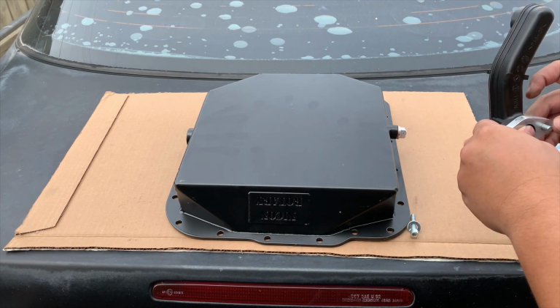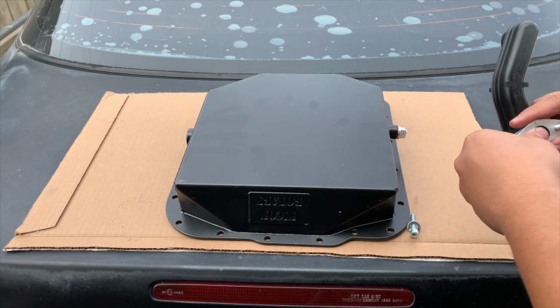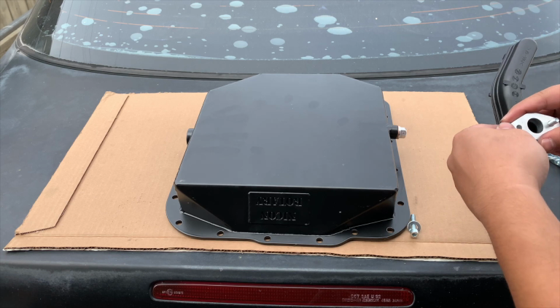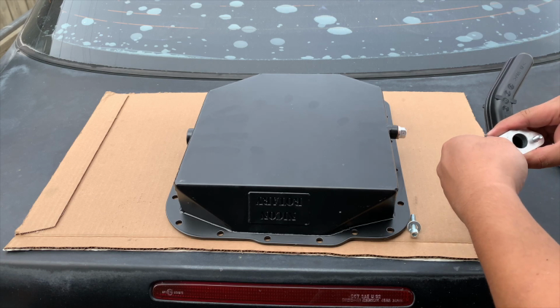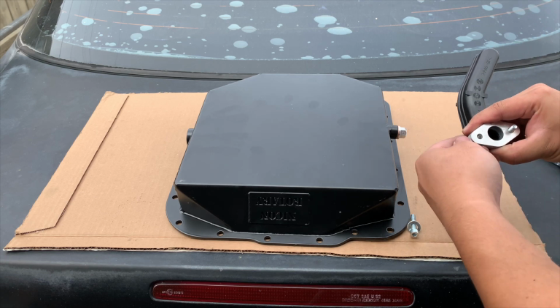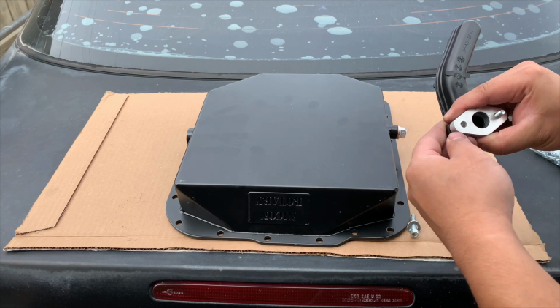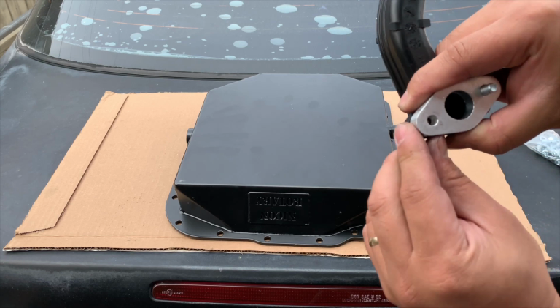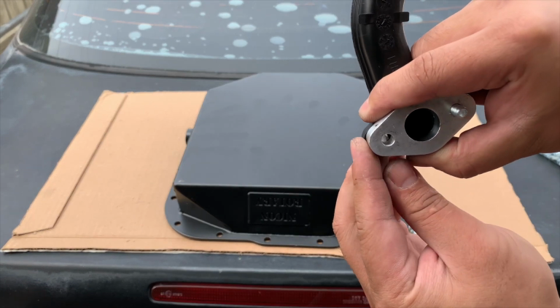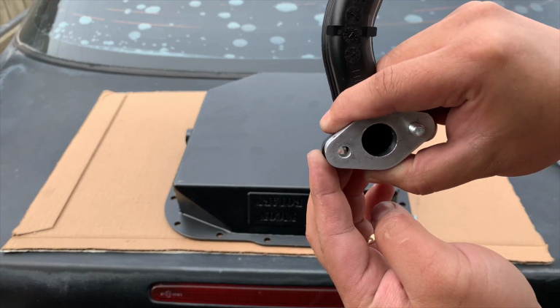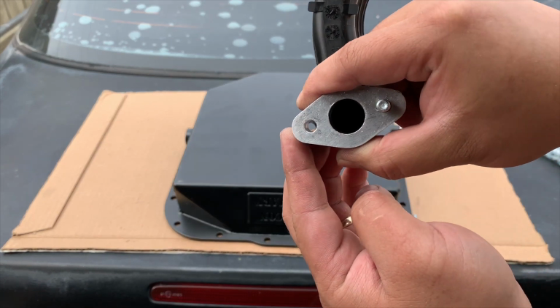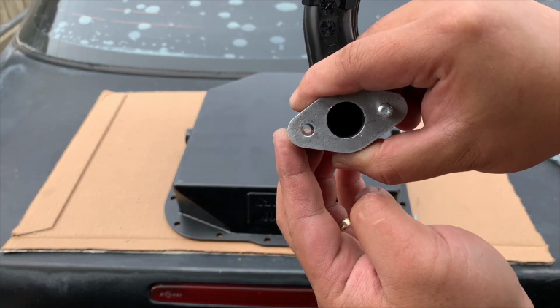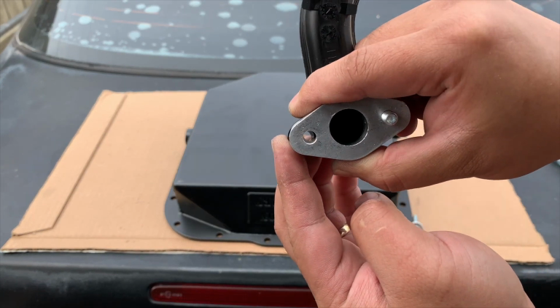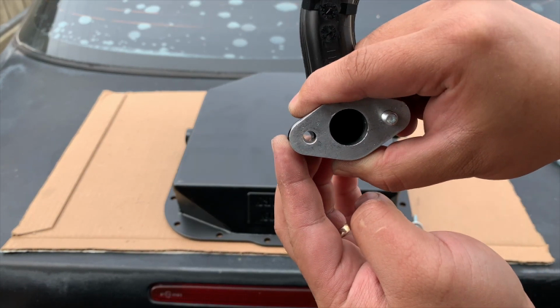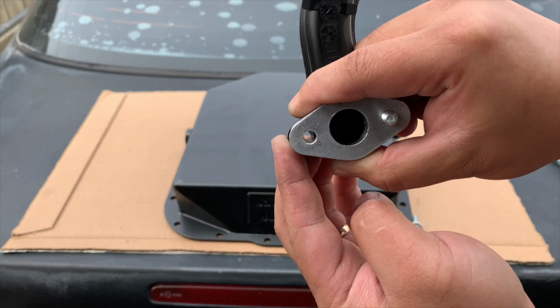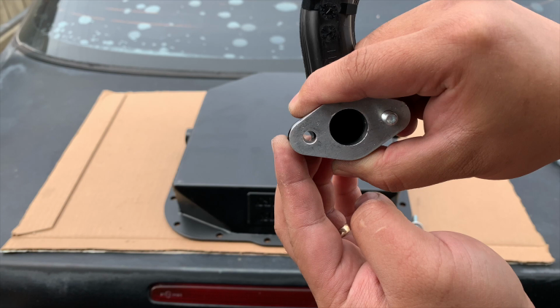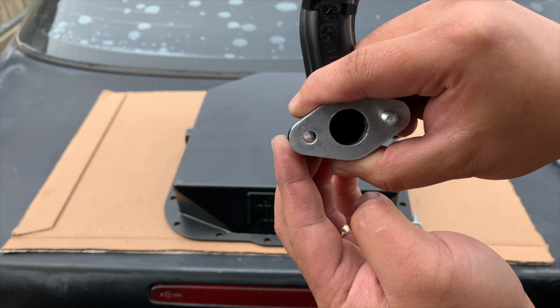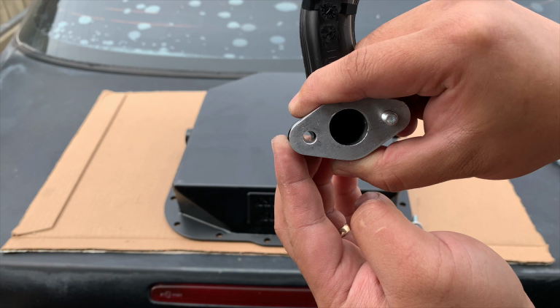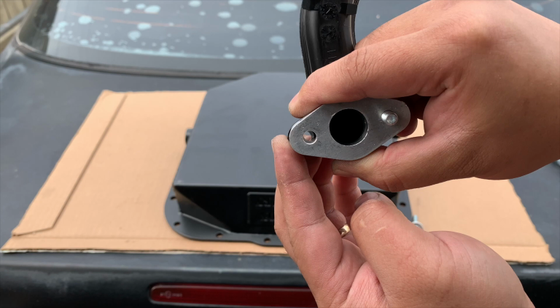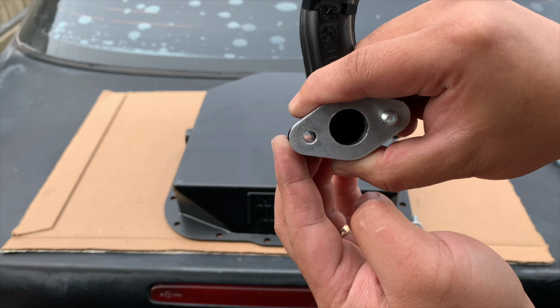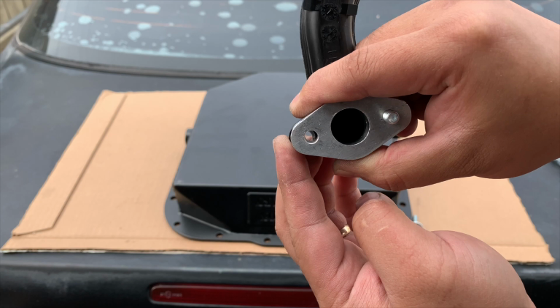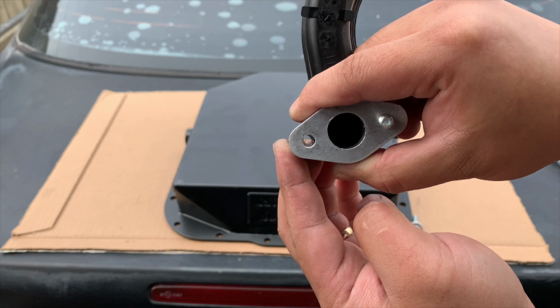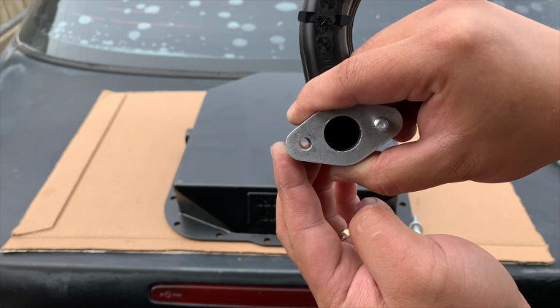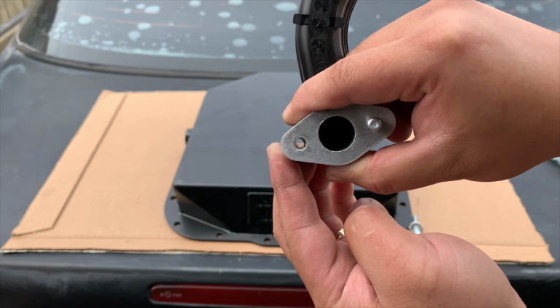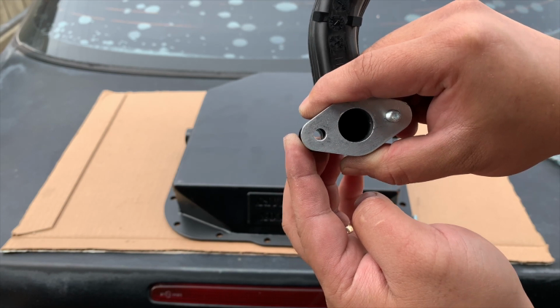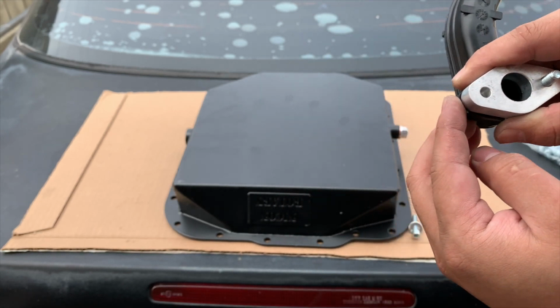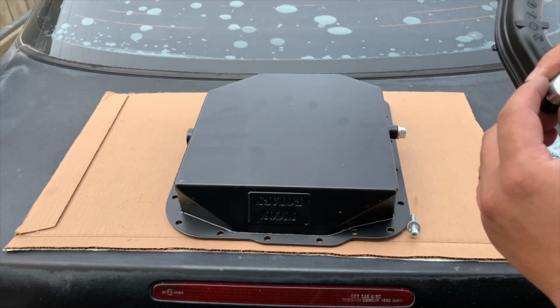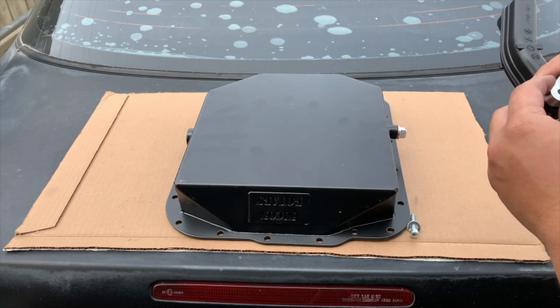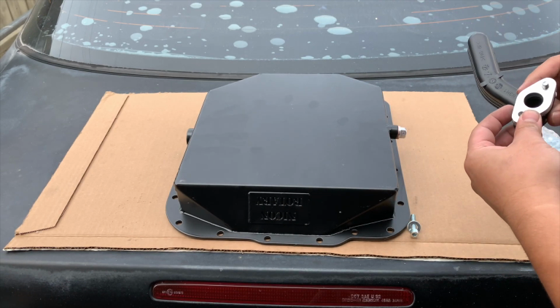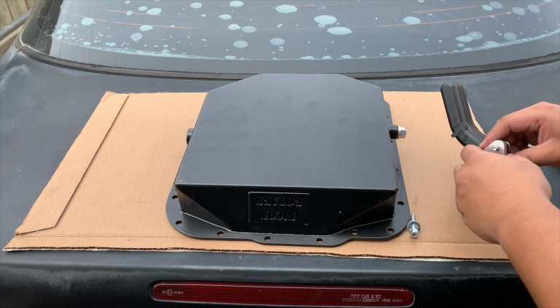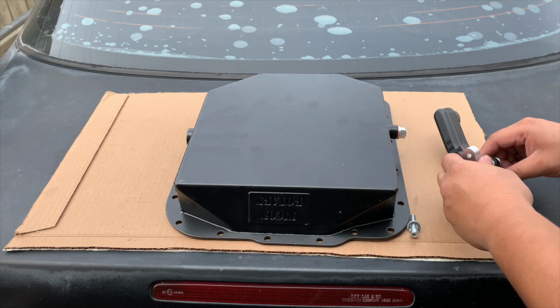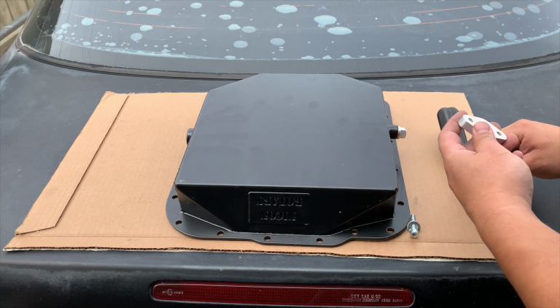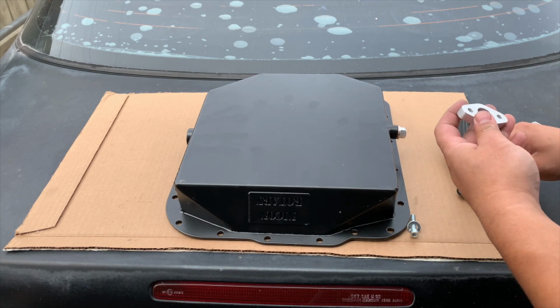This is where I wish Nikon Rotary provided instructions. As you can see, the bolt holes don't line up. I assumed the holes on the spacer needed to be enlarged — do not follow what I did, it's actually a lot simpler than that.